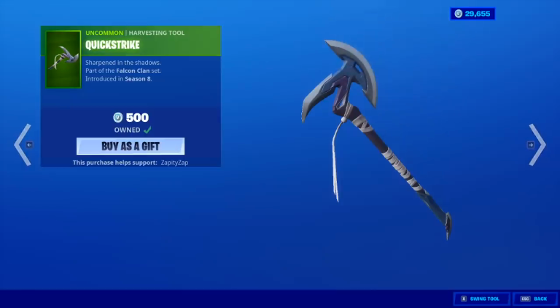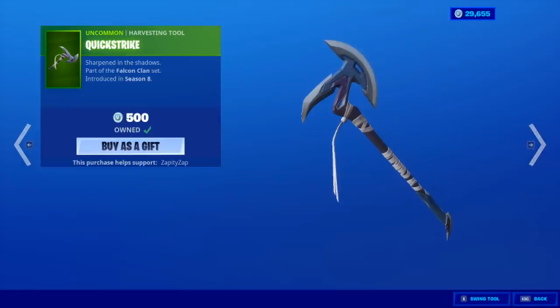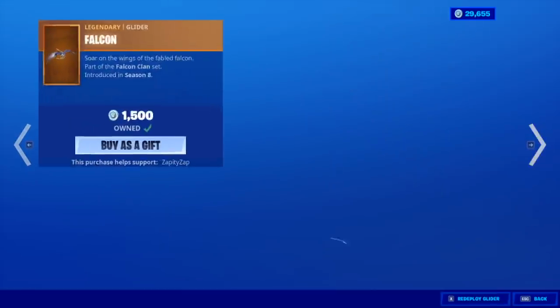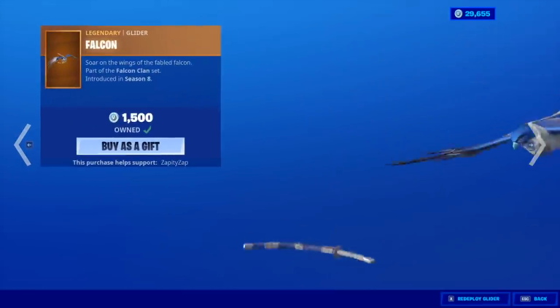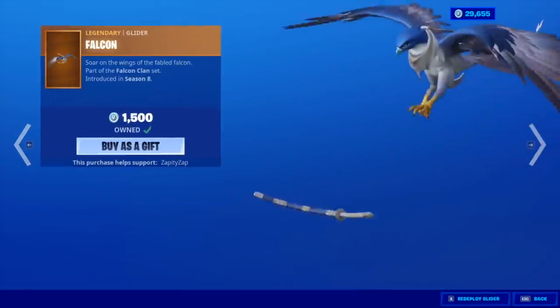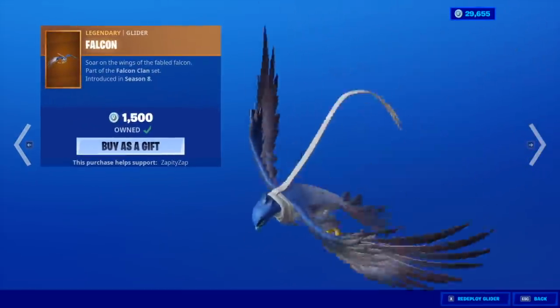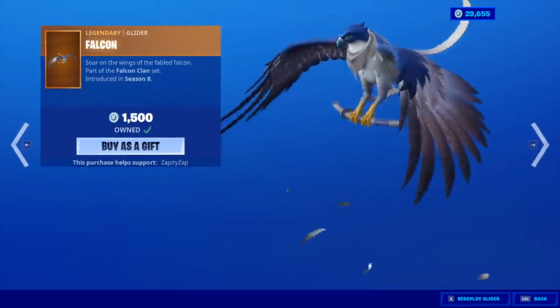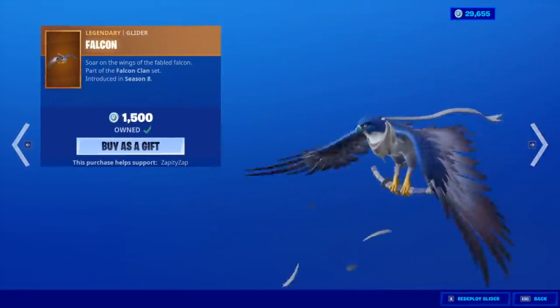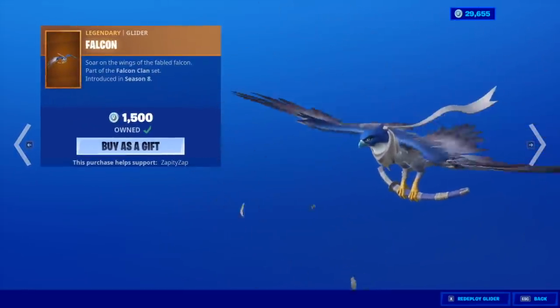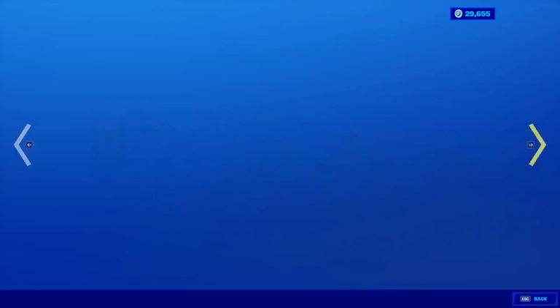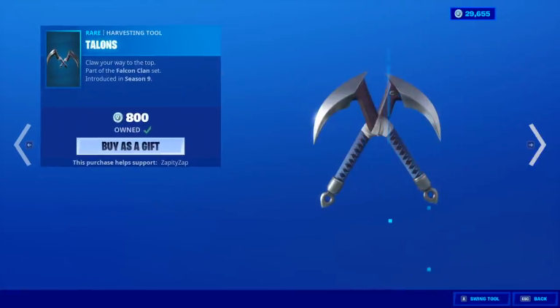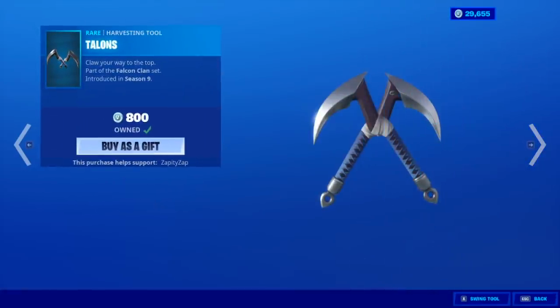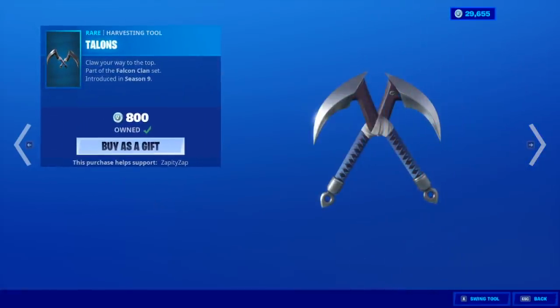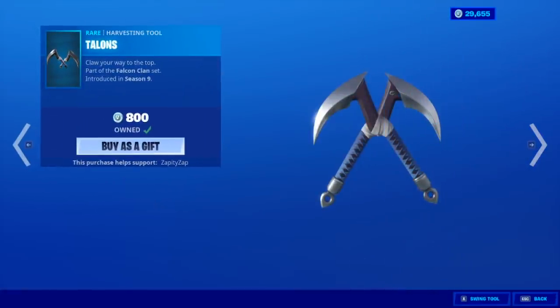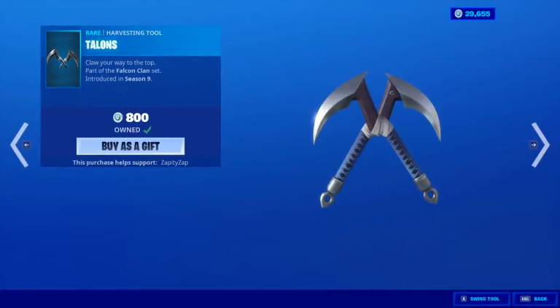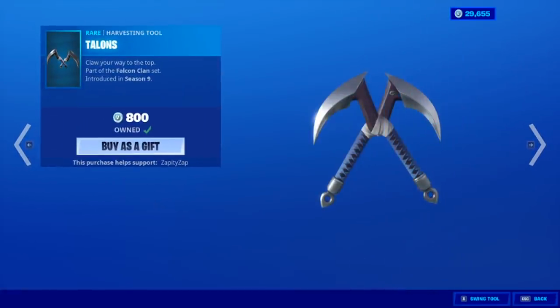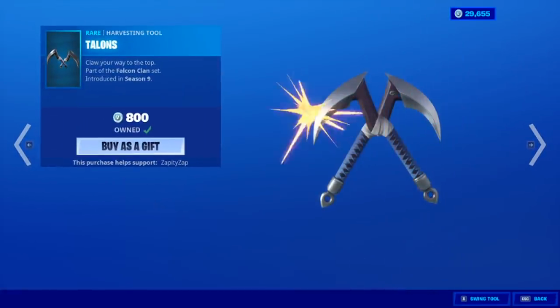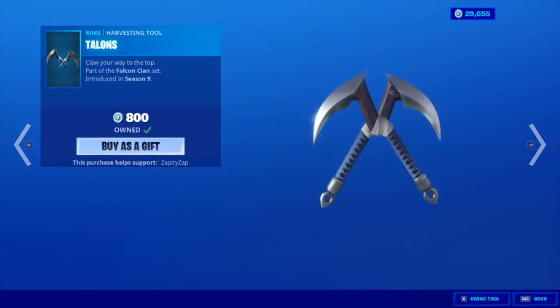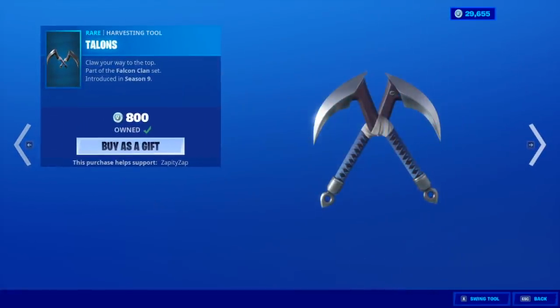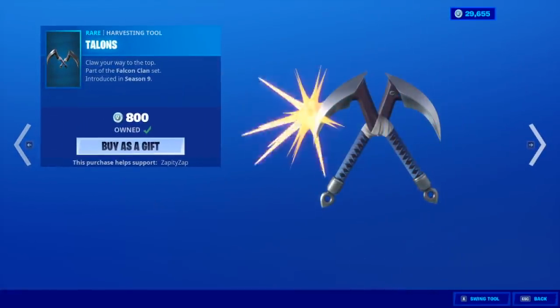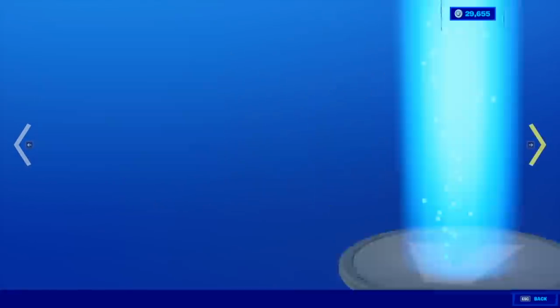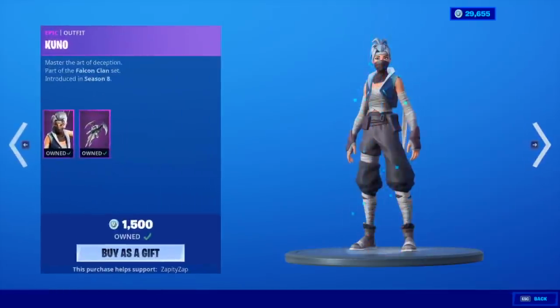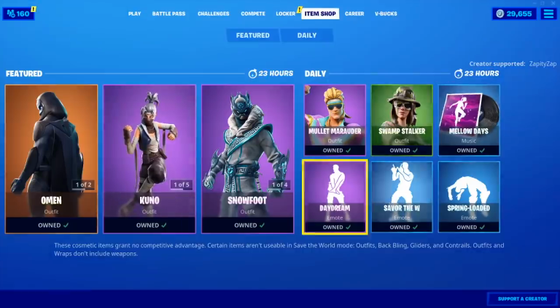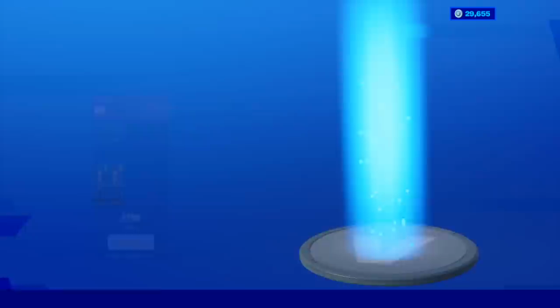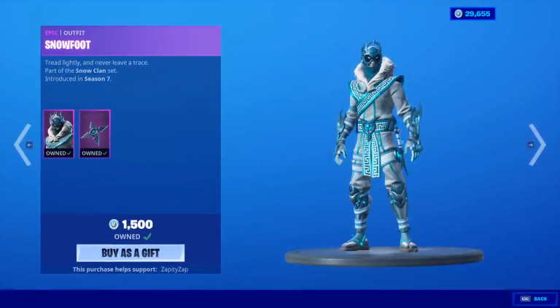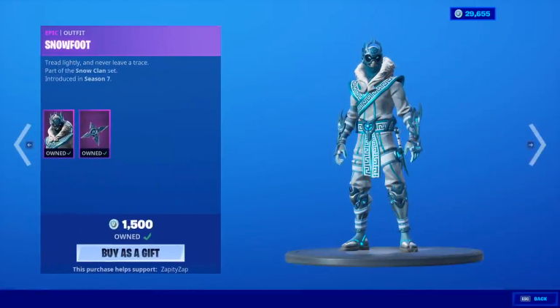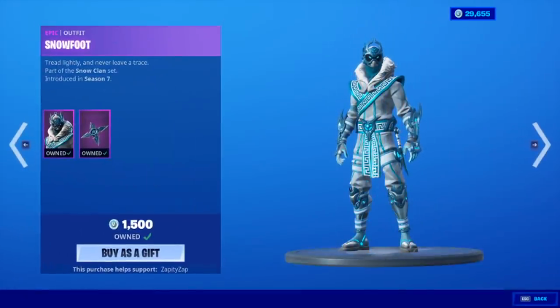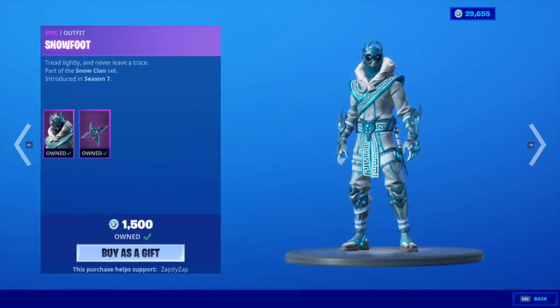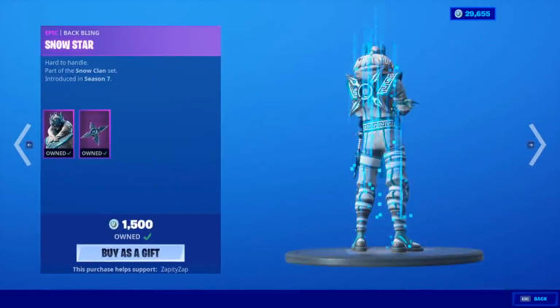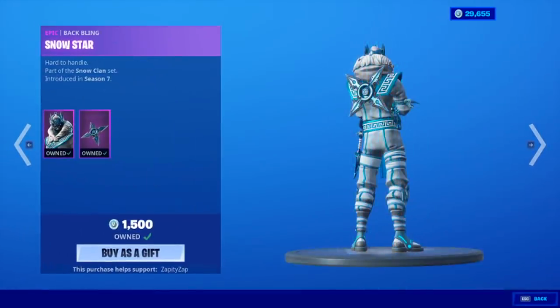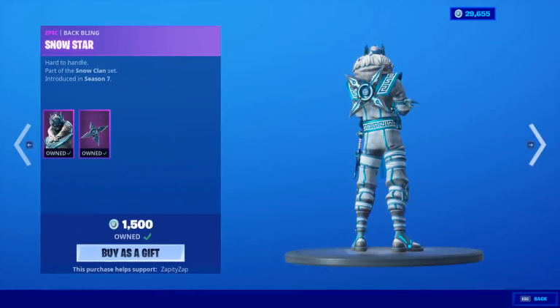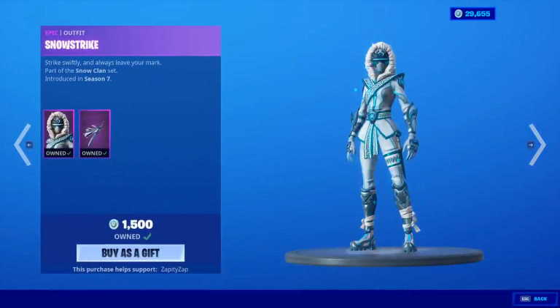It's about time — the Falcon Glider and the Talon's Harvesting Tool. They finally brought back Quick Strike.